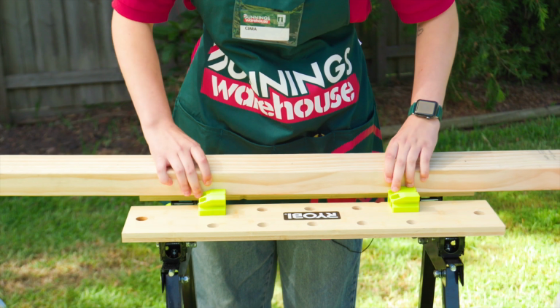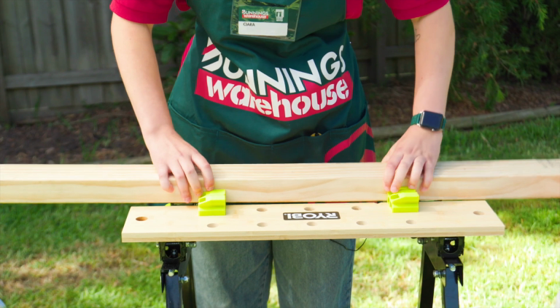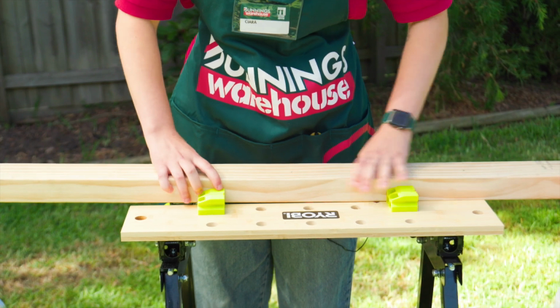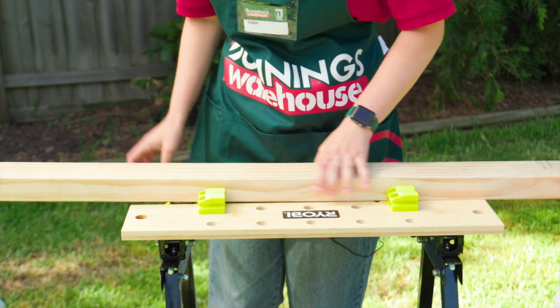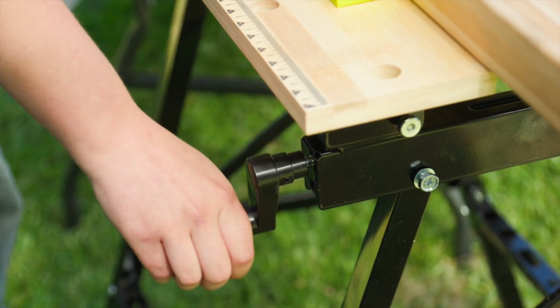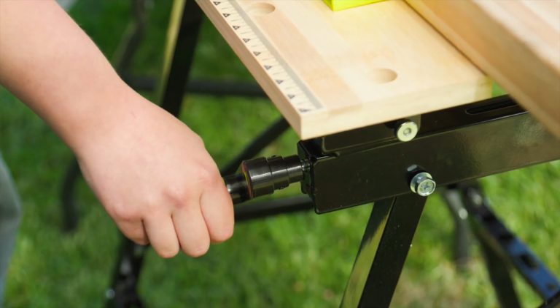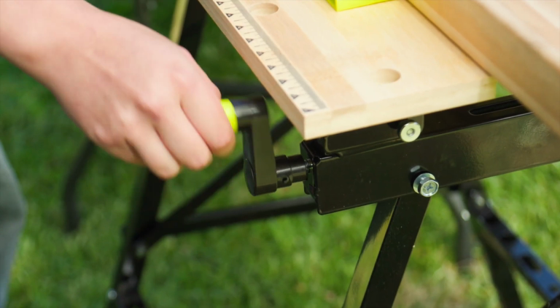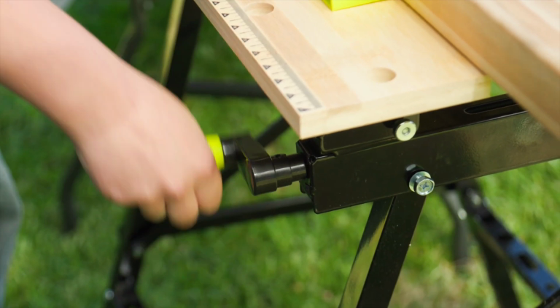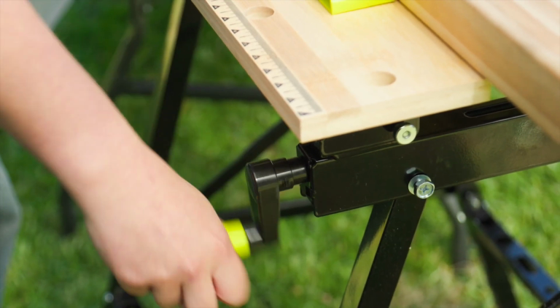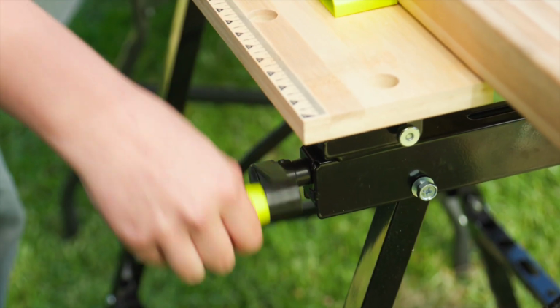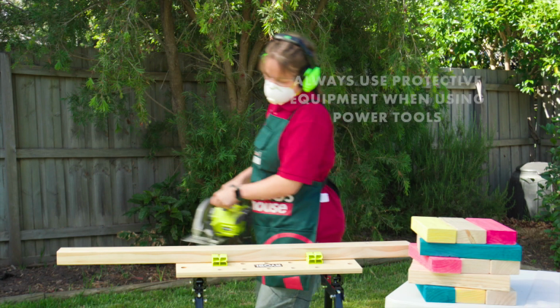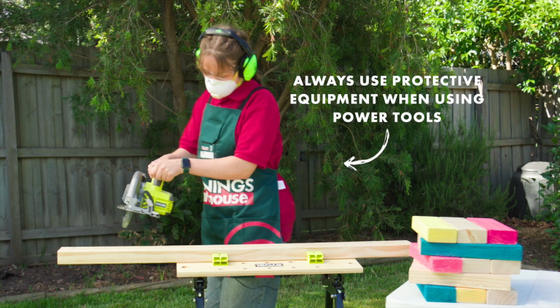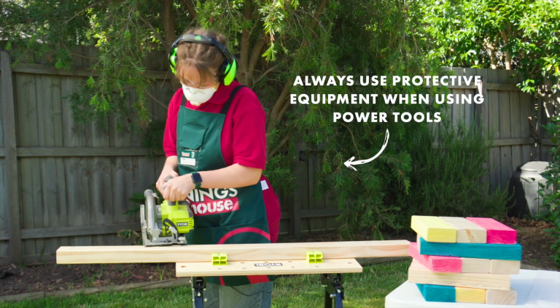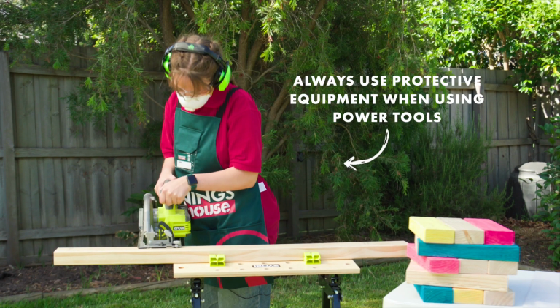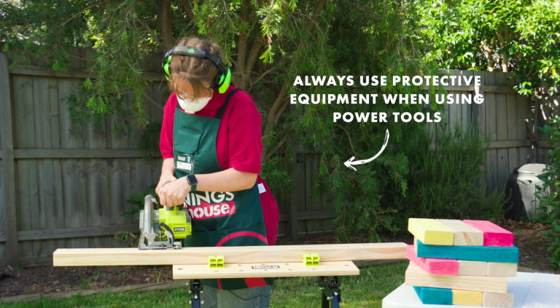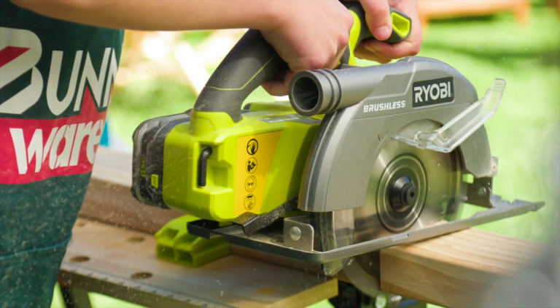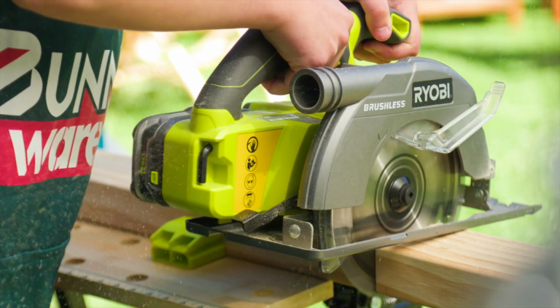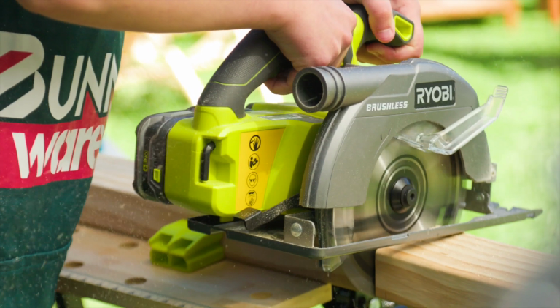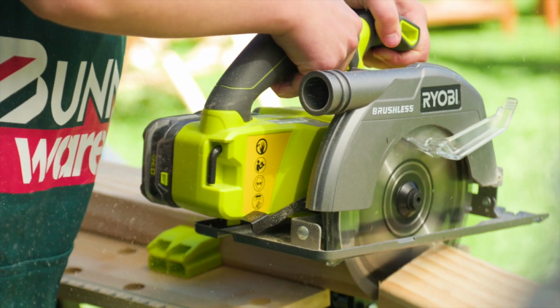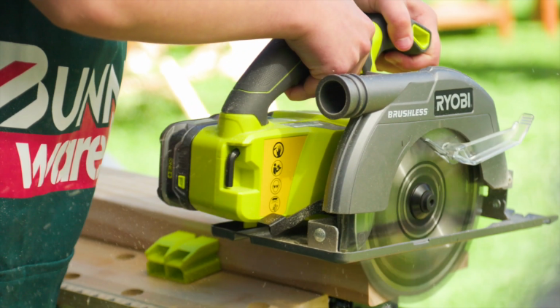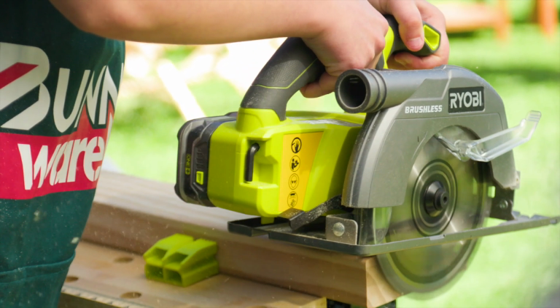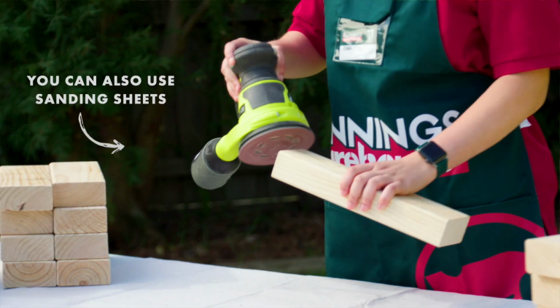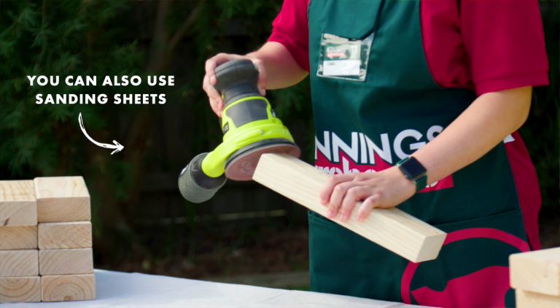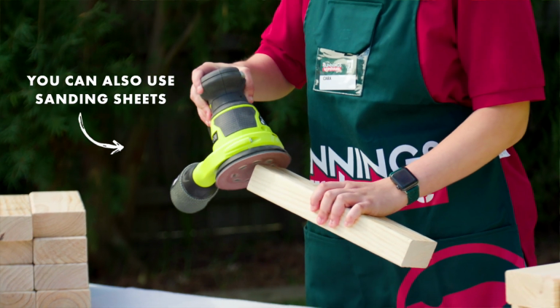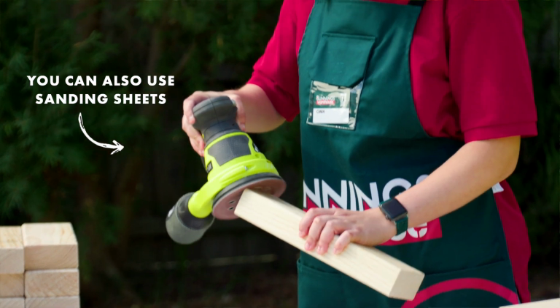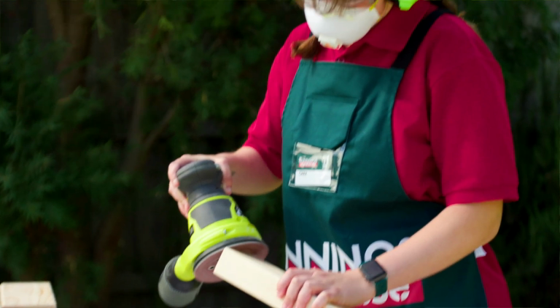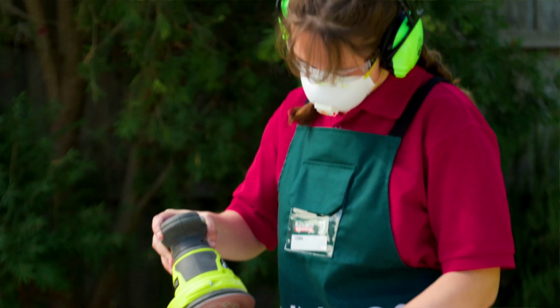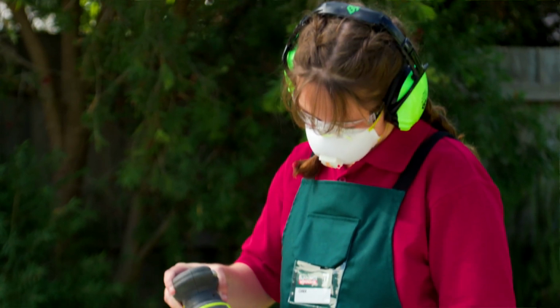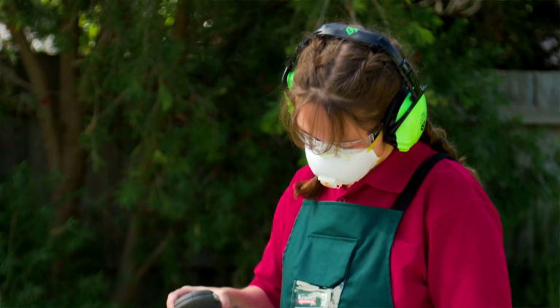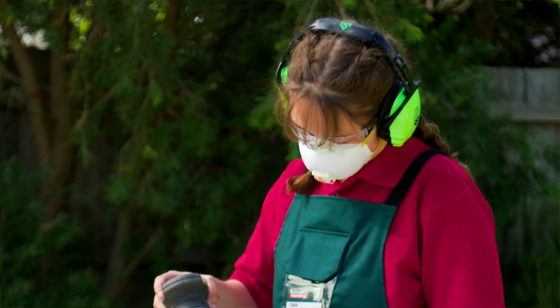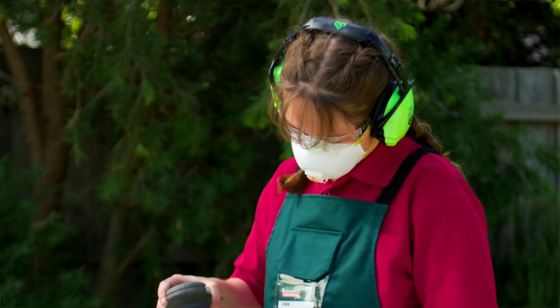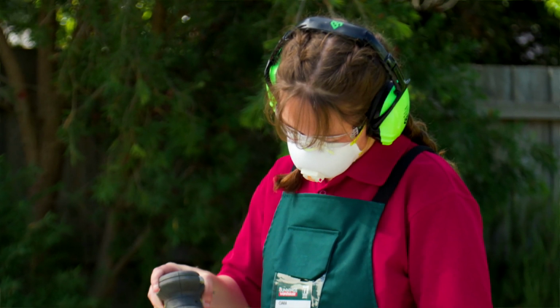Now that we've measured our pieces it's time to cut them. Now that we've cut our pieces we're just going to sand away the edges to make them look a bit nicer and slide a bit better. And don't forget to use your safety gear.